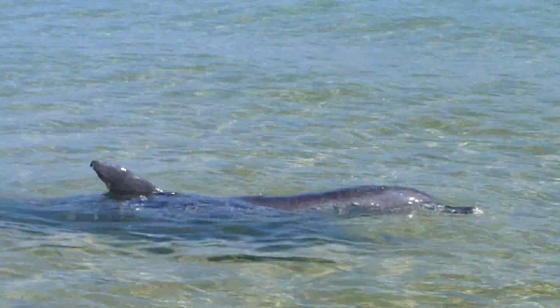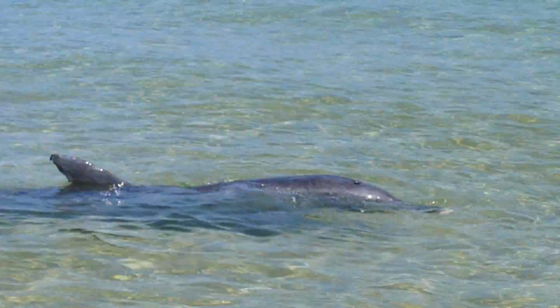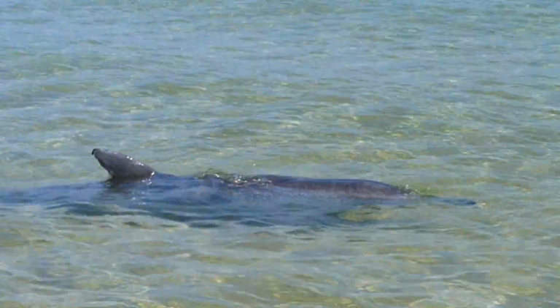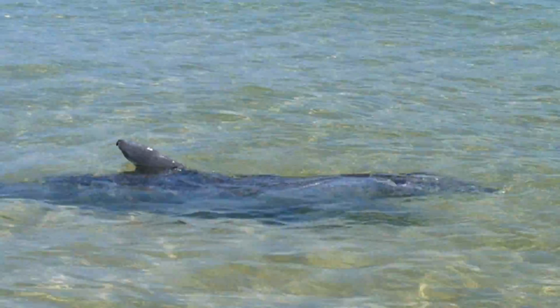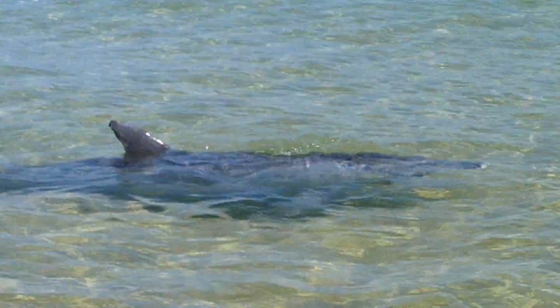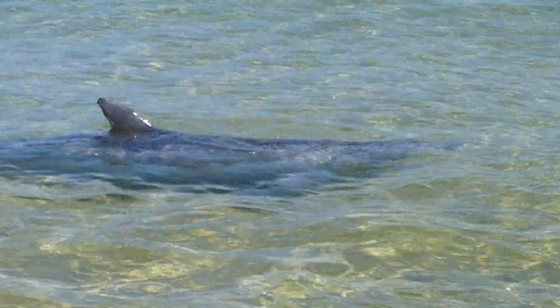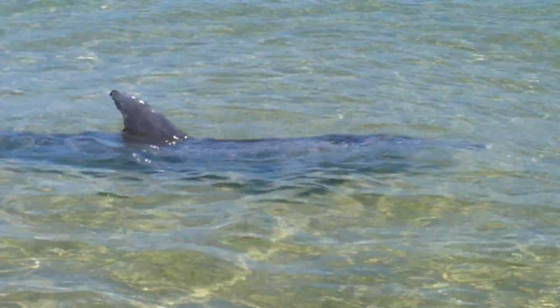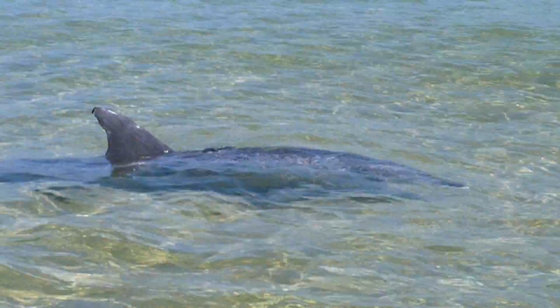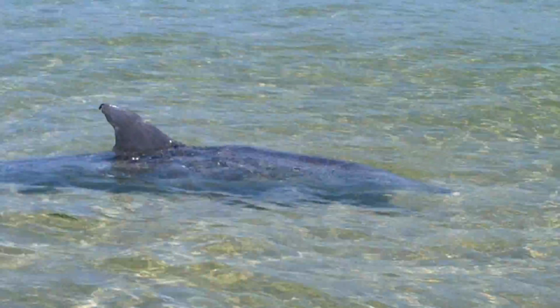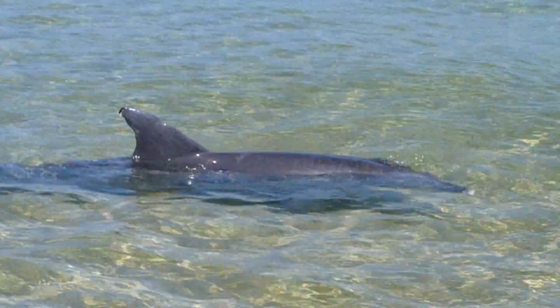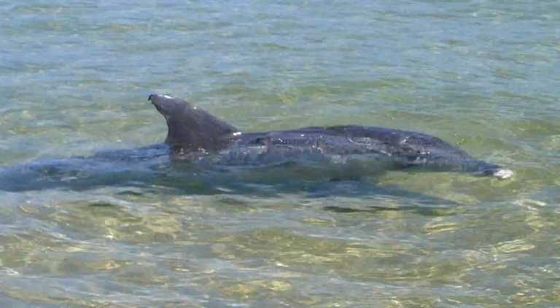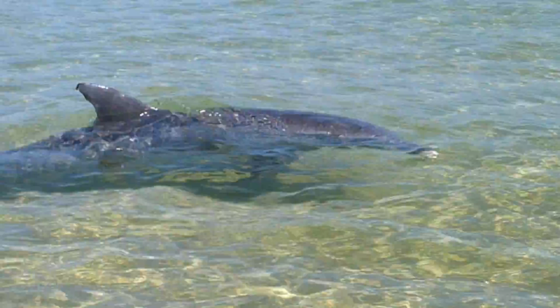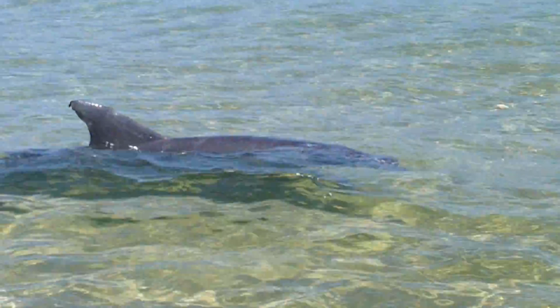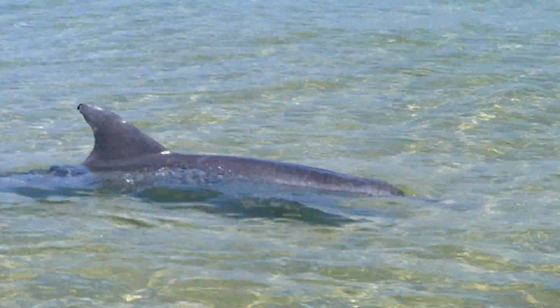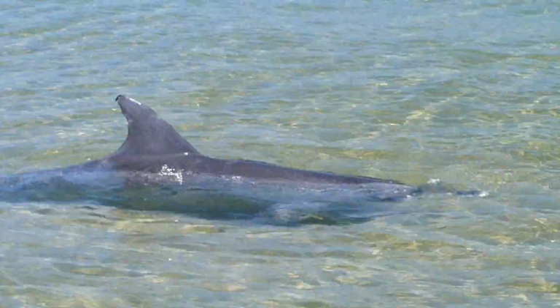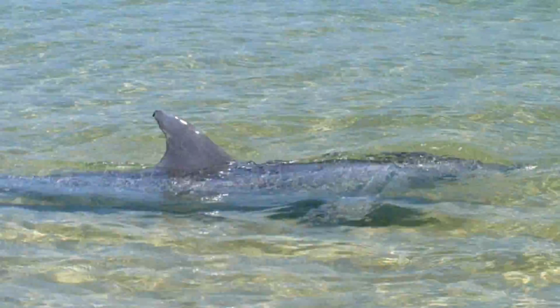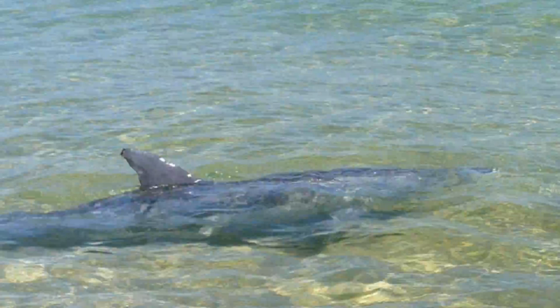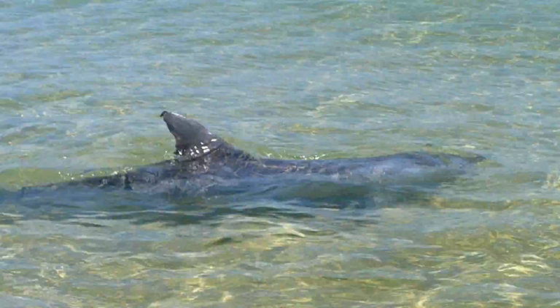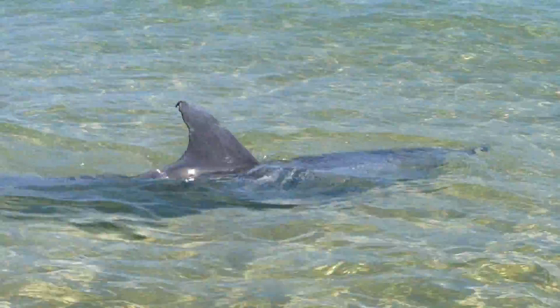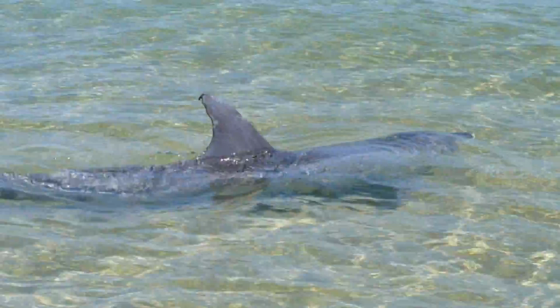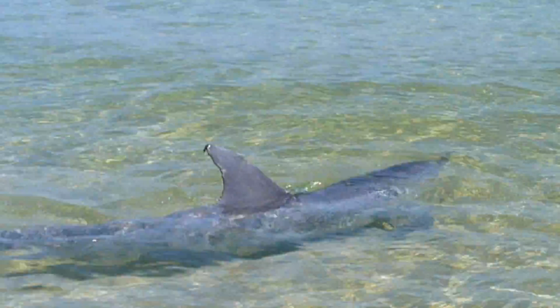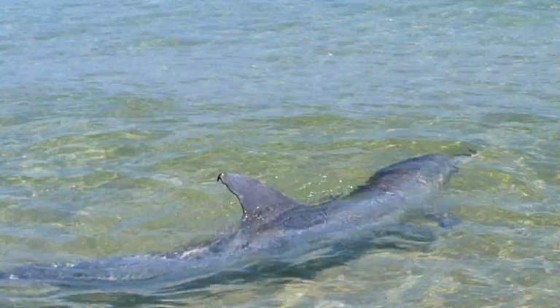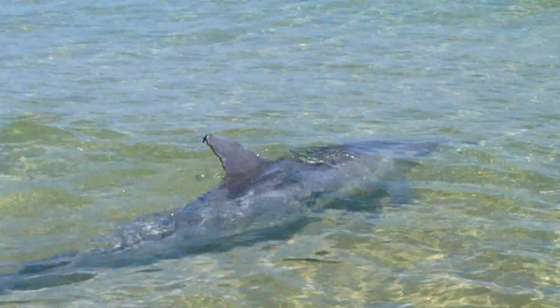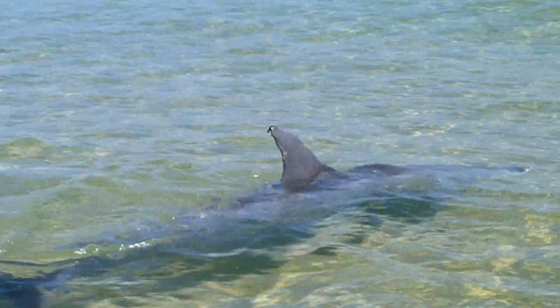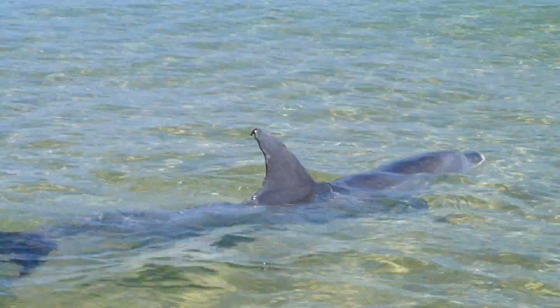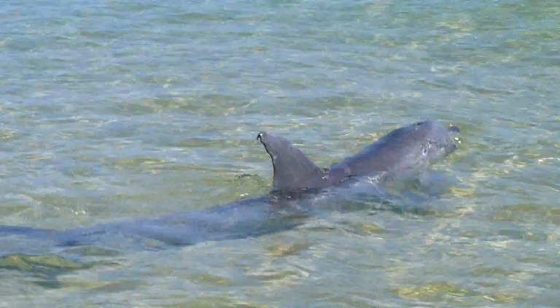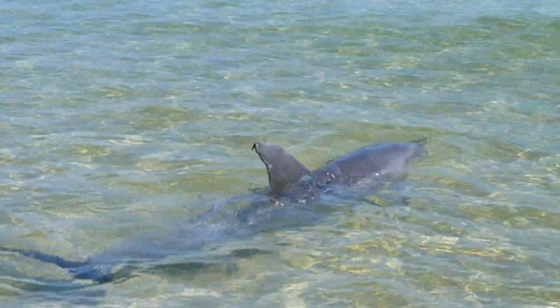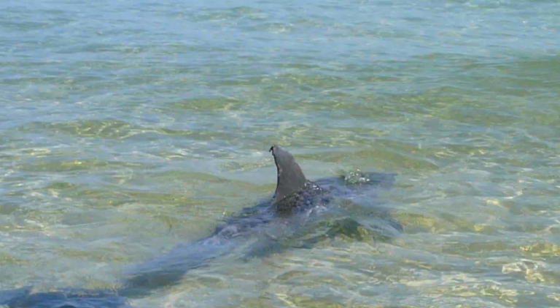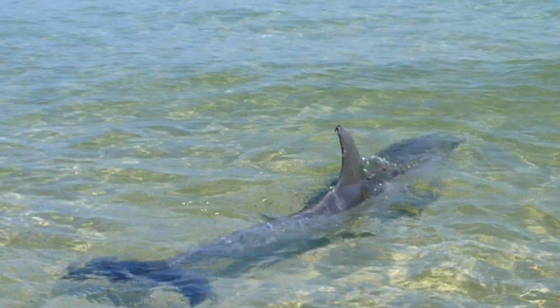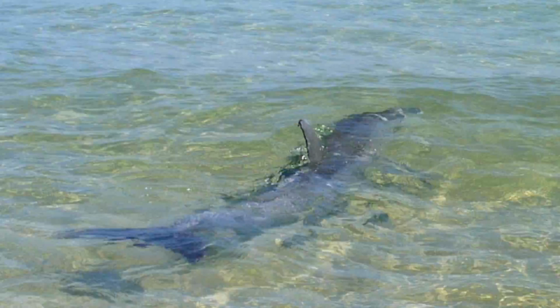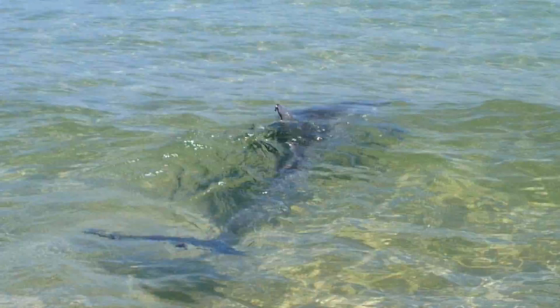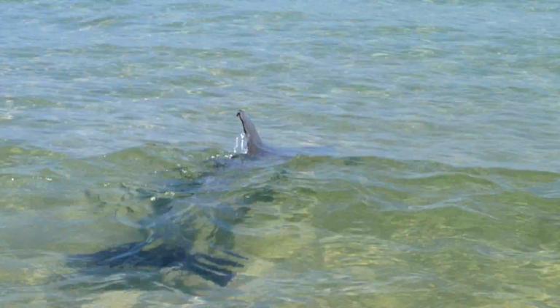The island is renowned for its resident dolphin population, which utilizes the coastal areas for the fish associated with the shallow waters along the beach as well as in the bay itself.